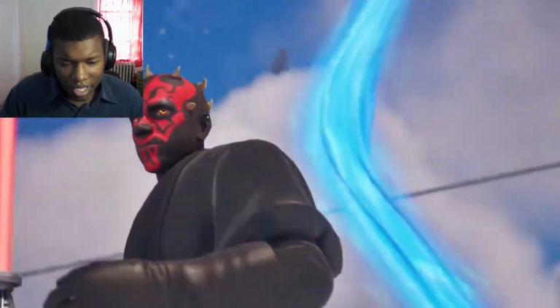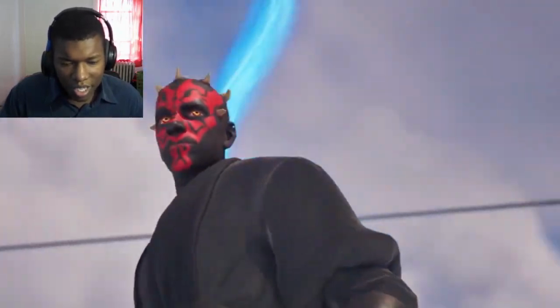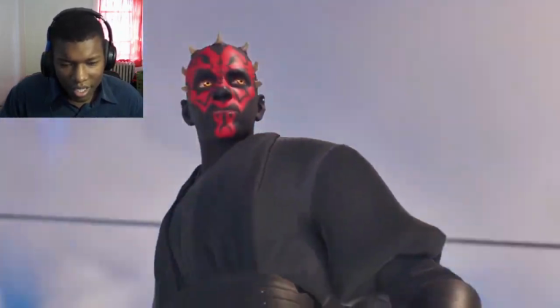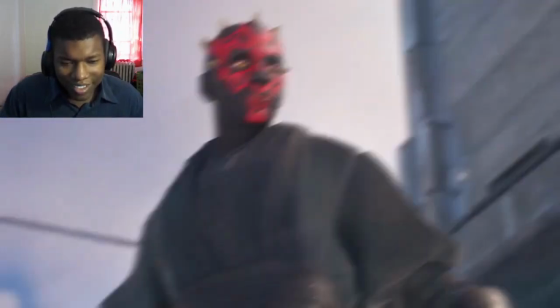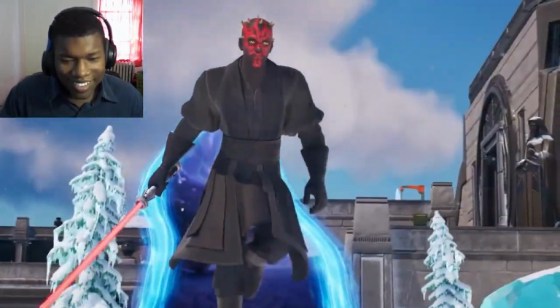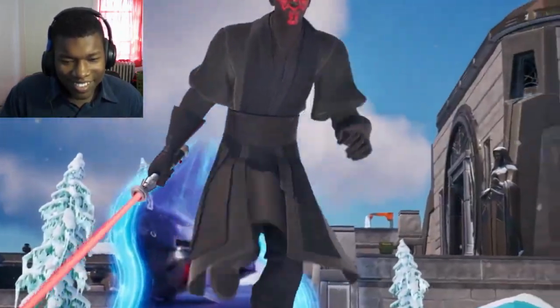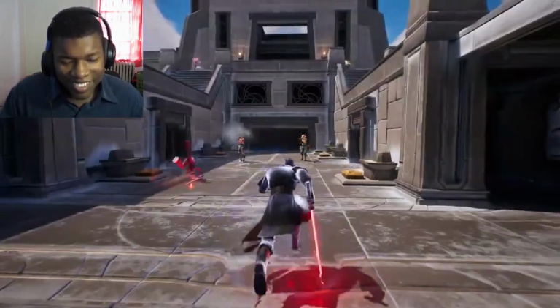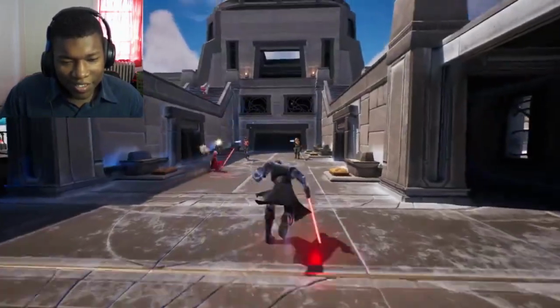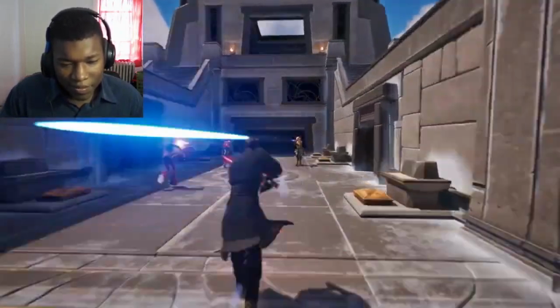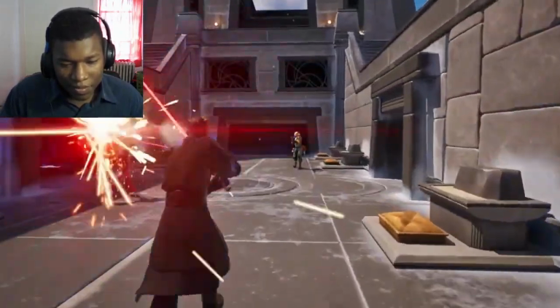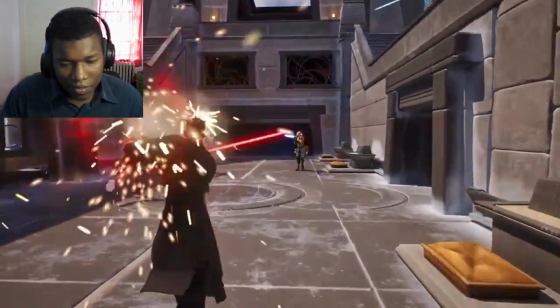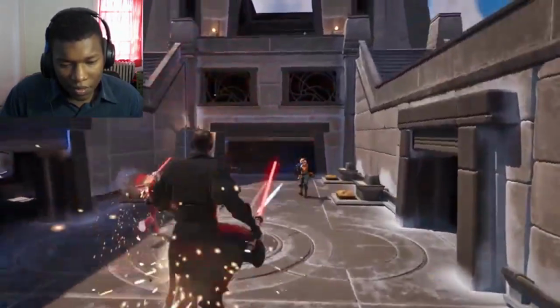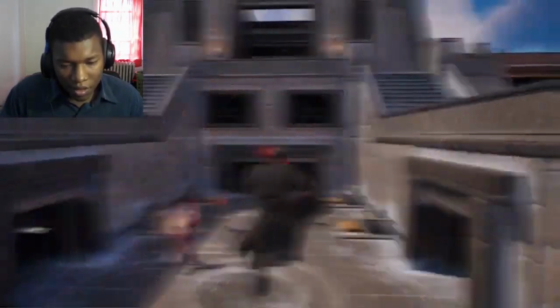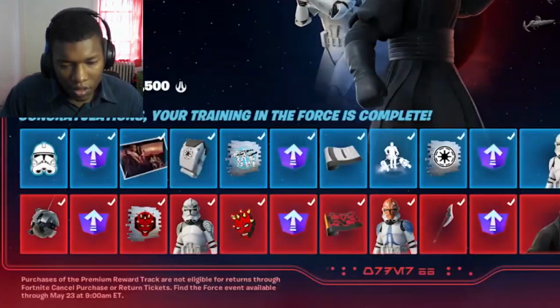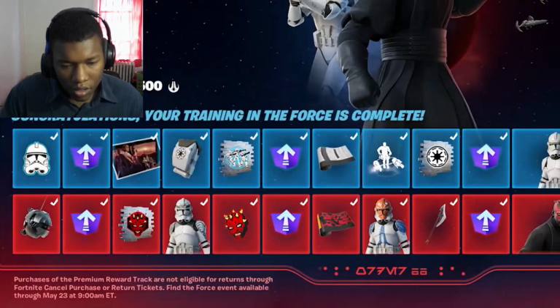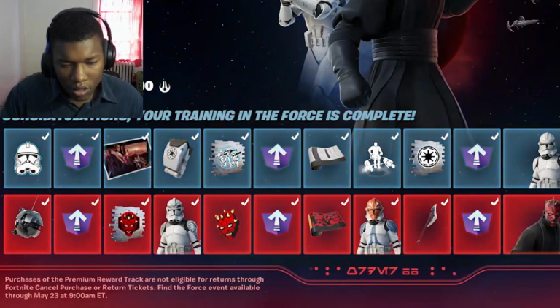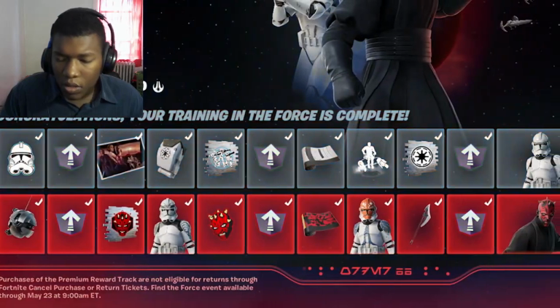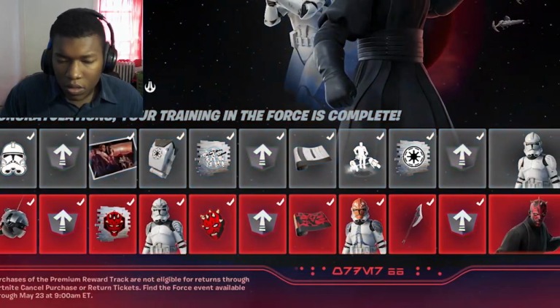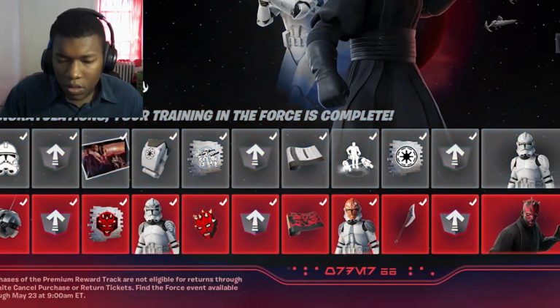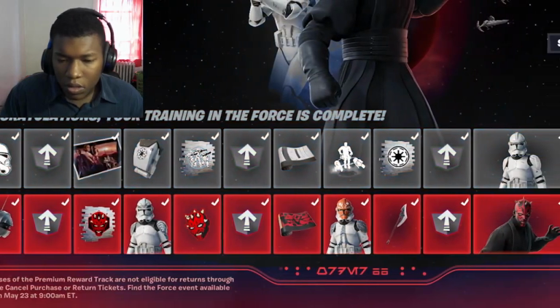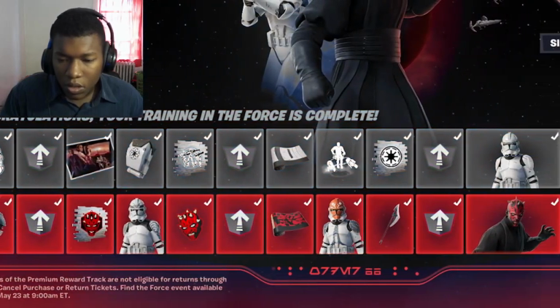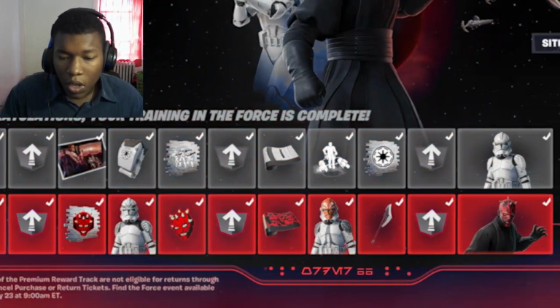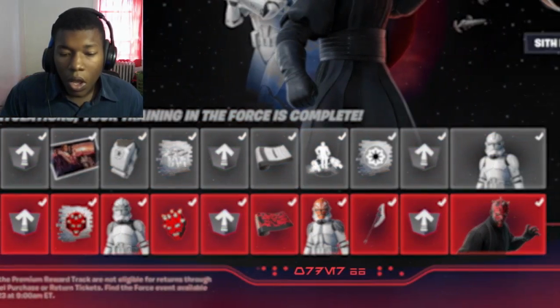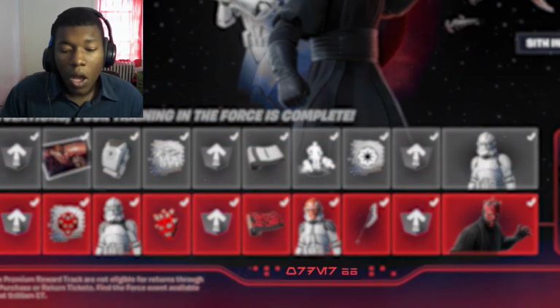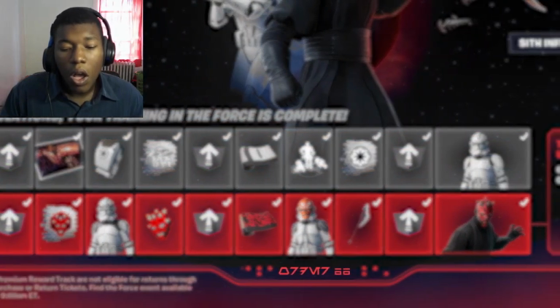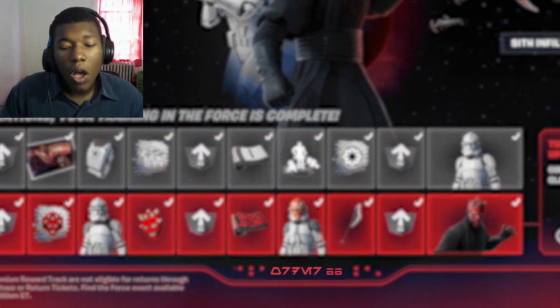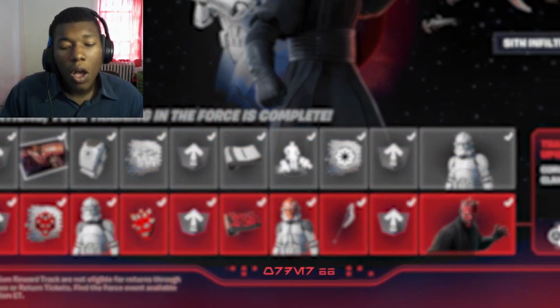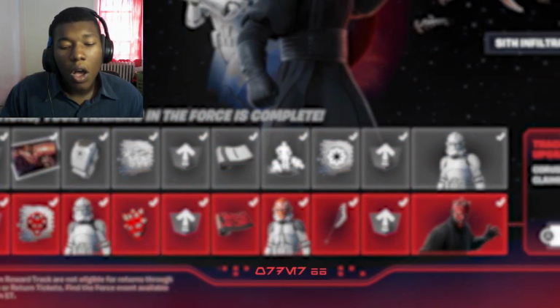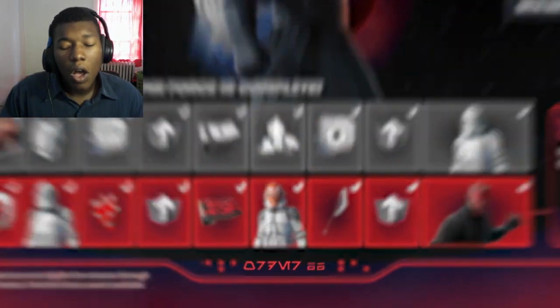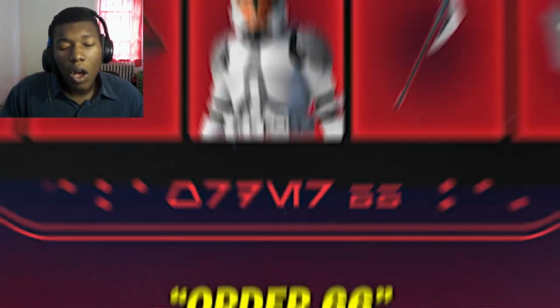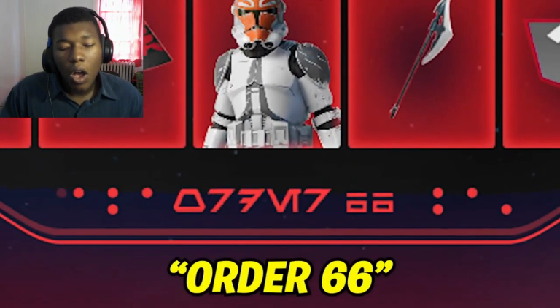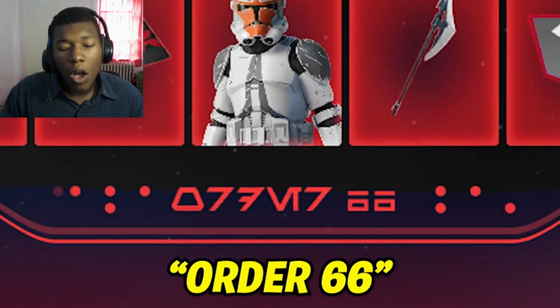By adding something only the most dedicated fans would notice: after the third week, the menu turned red, and the symbols at the bottom could be translated from Aura Bash to read Order 66.